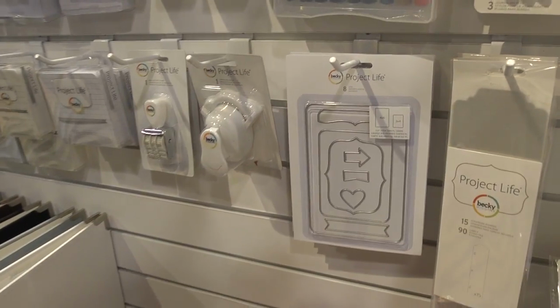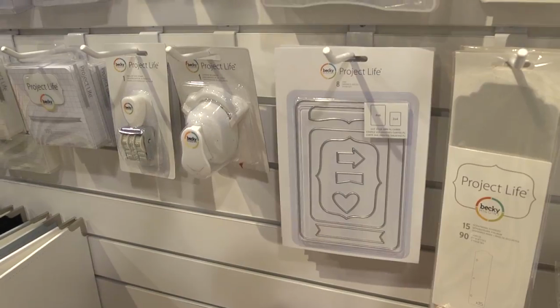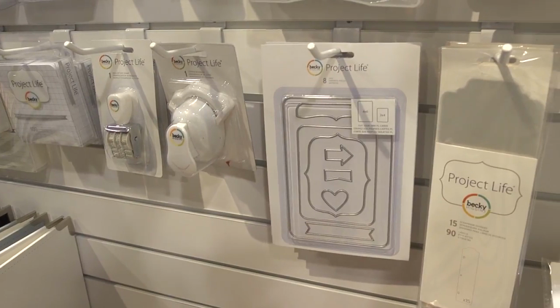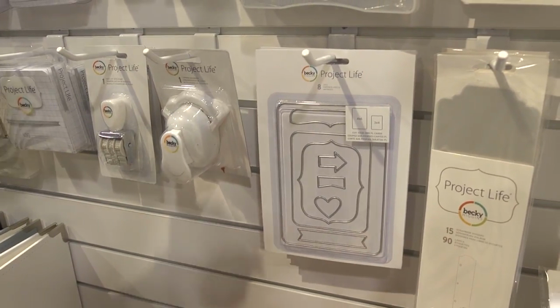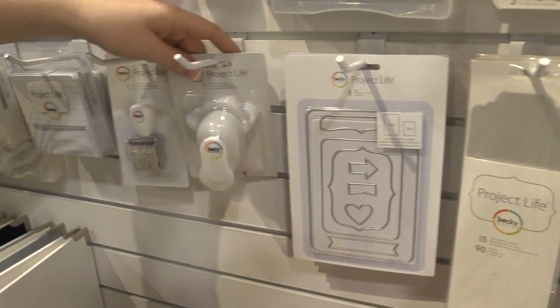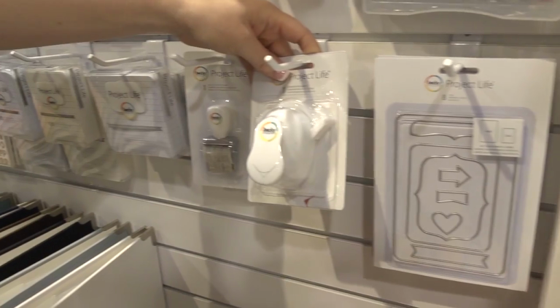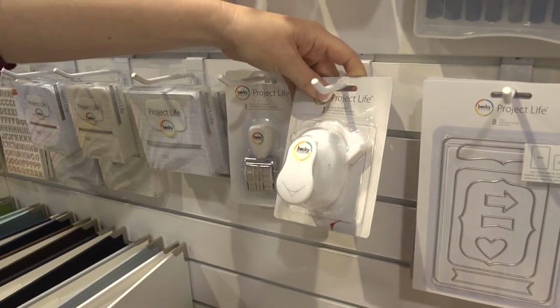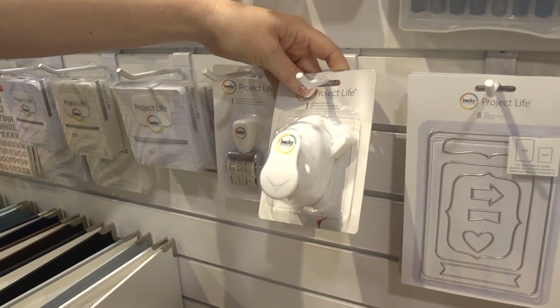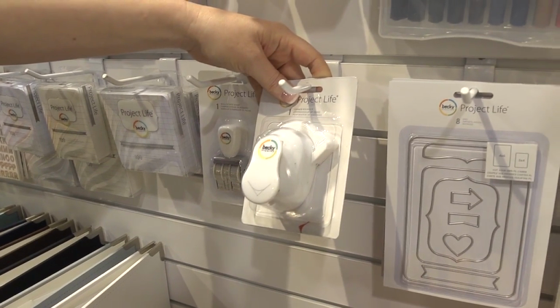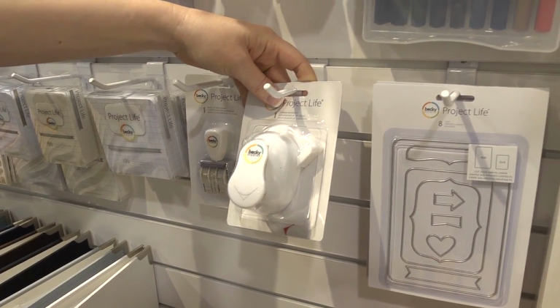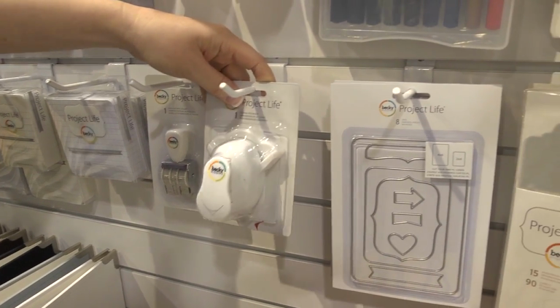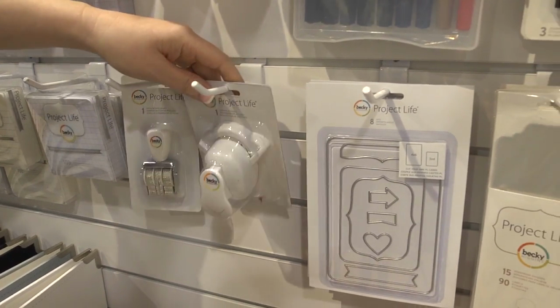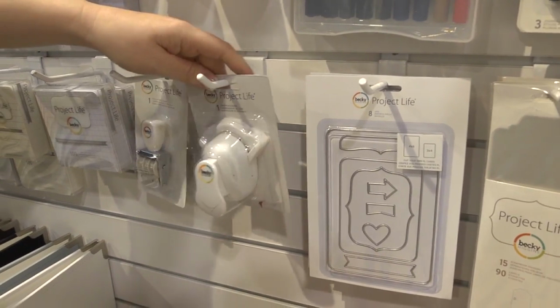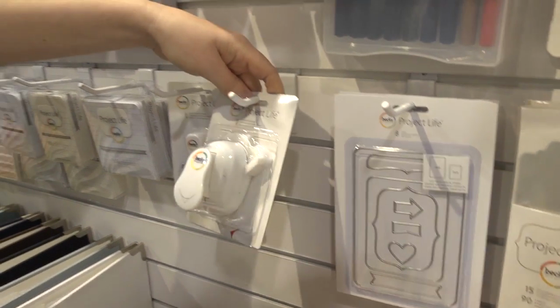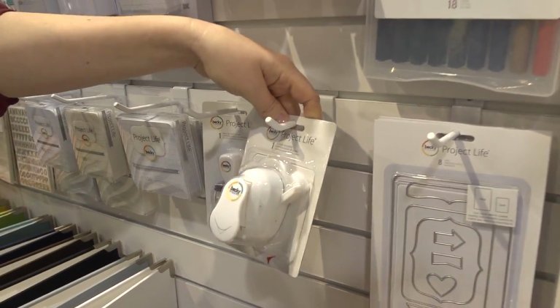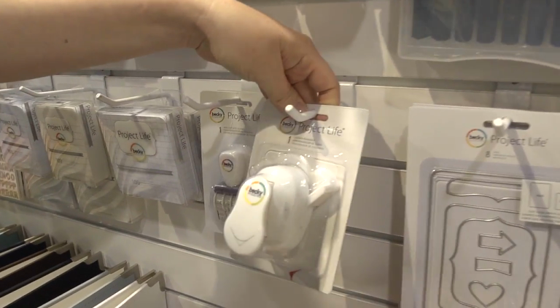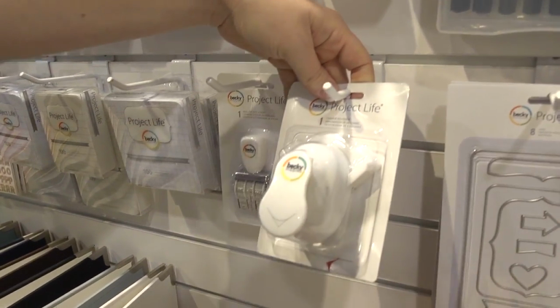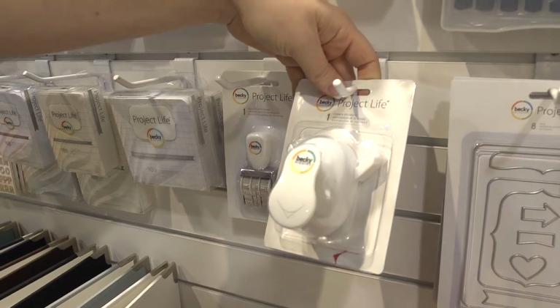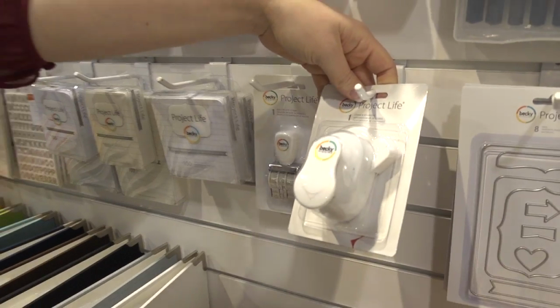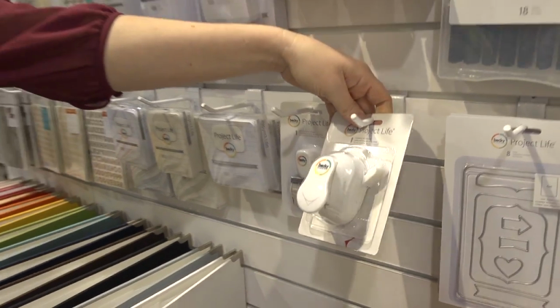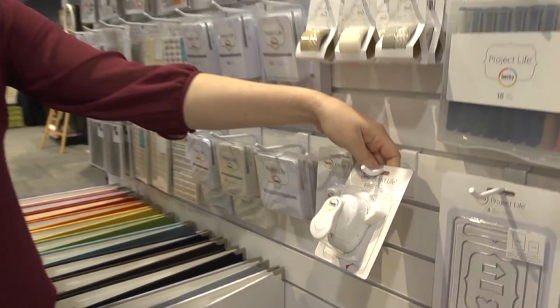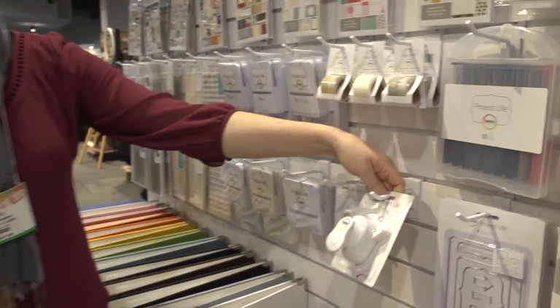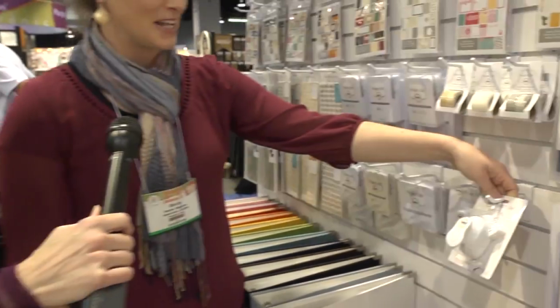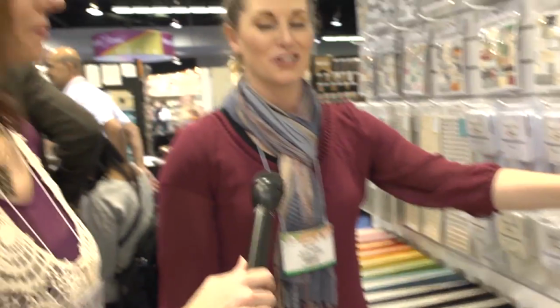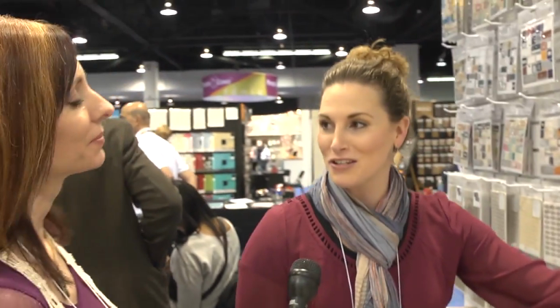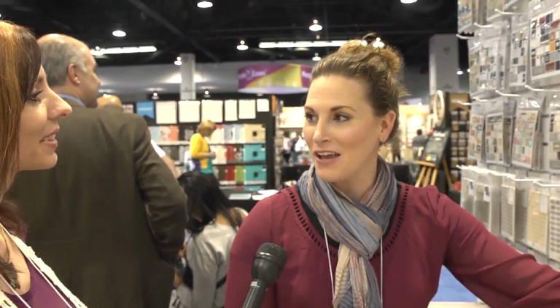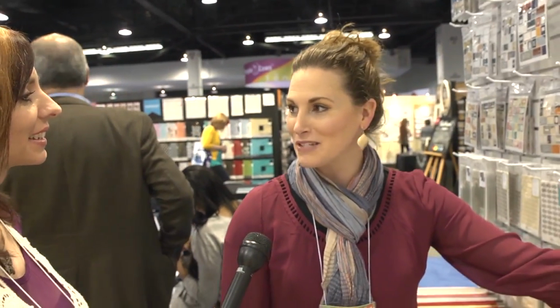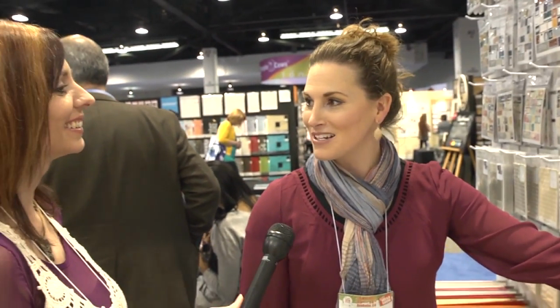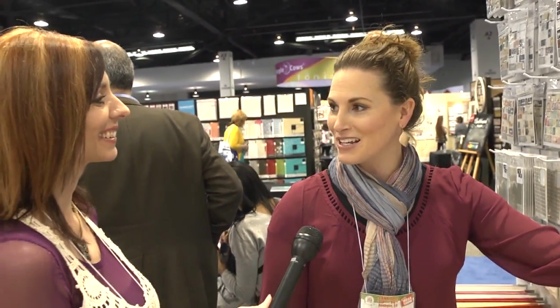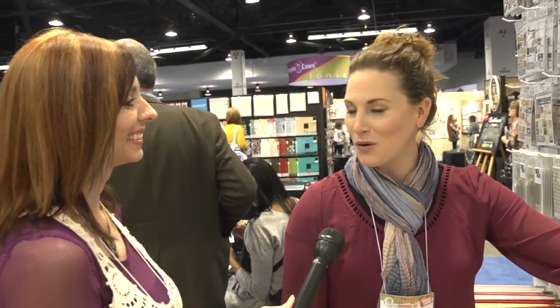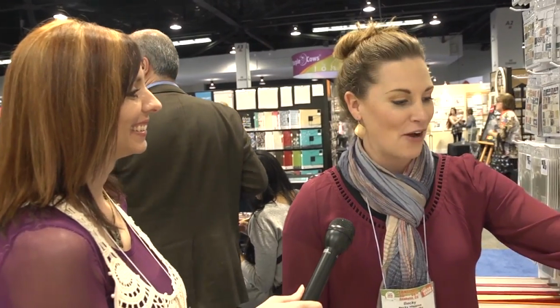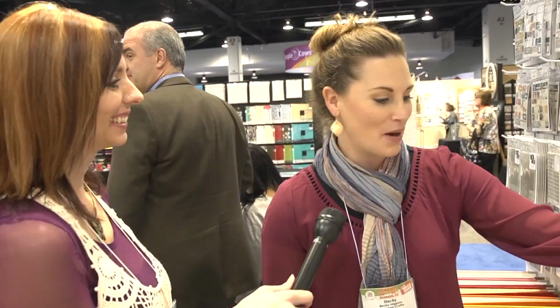You also have a corner rounder, I see. Yes — that's not brand new for this show. It's like the Project Lifer's best friend, because now she can round her corners however she wants.